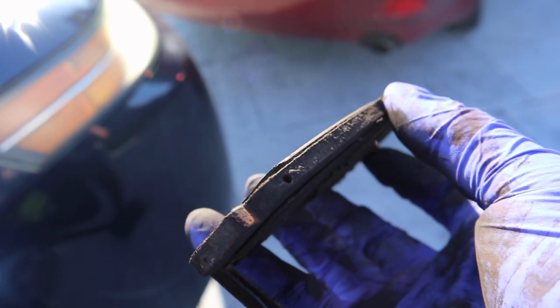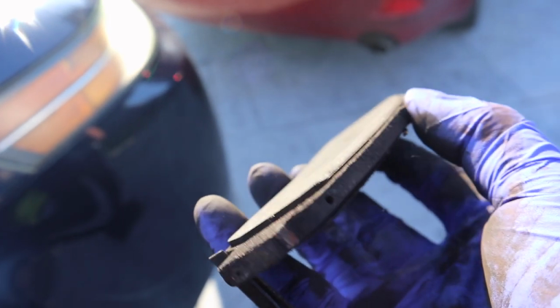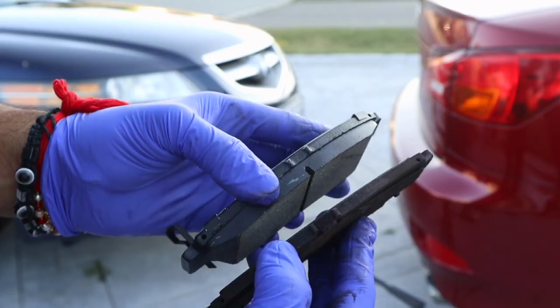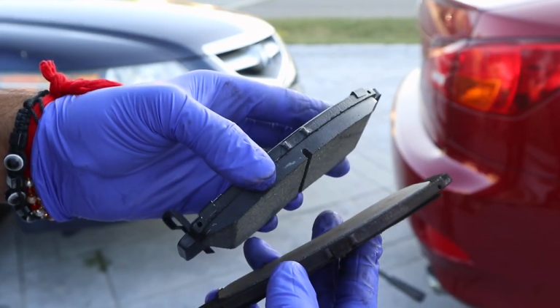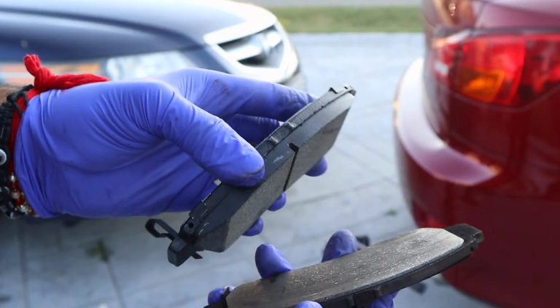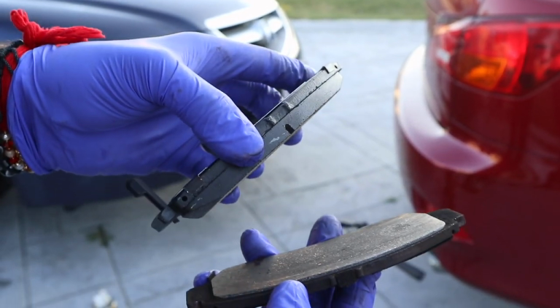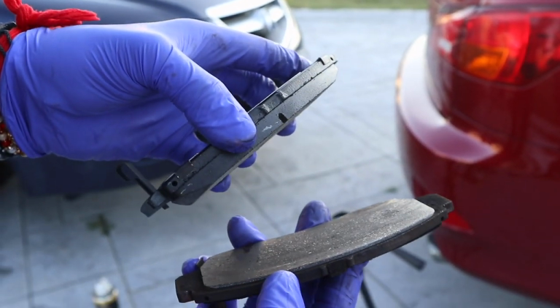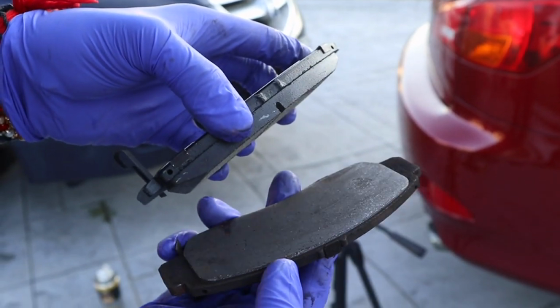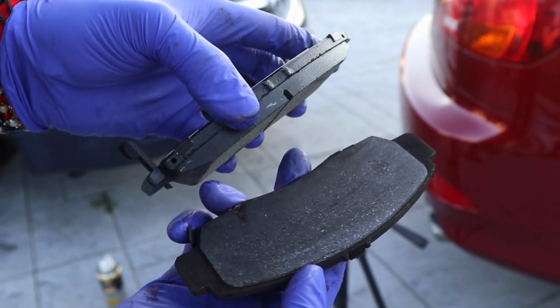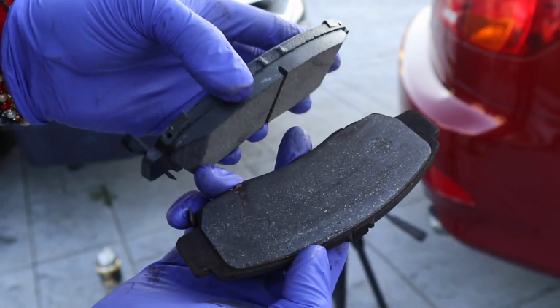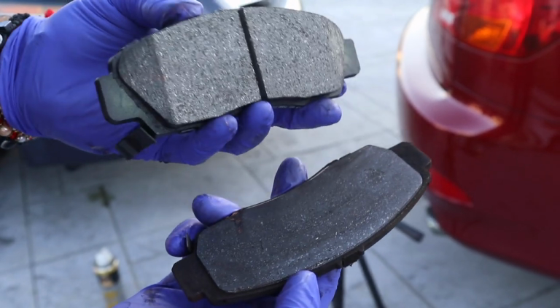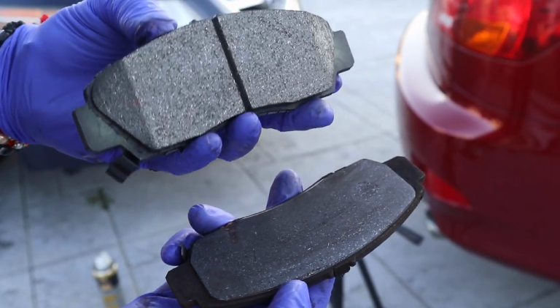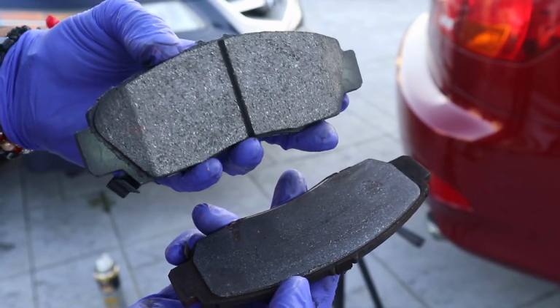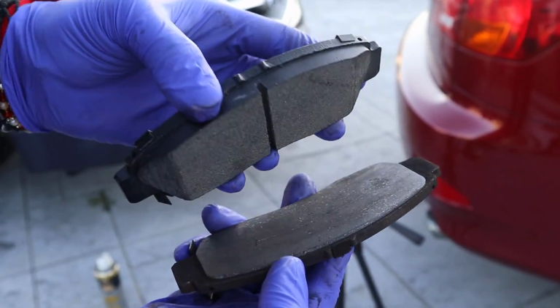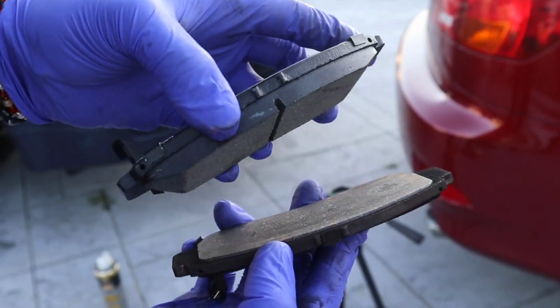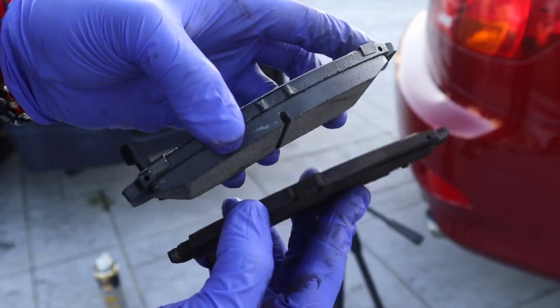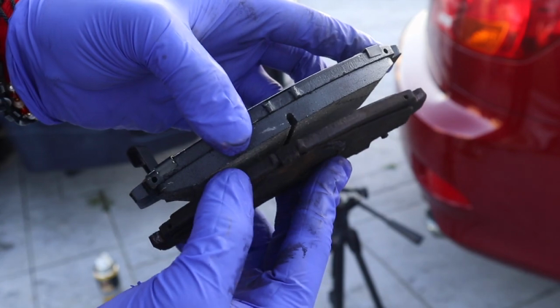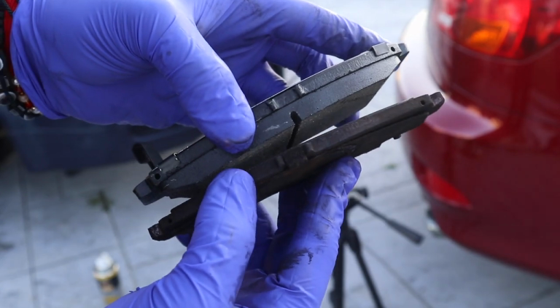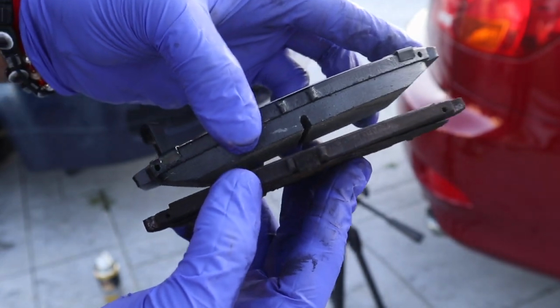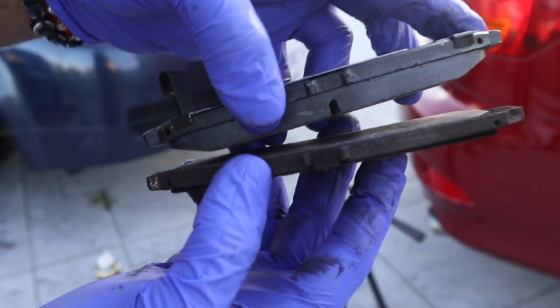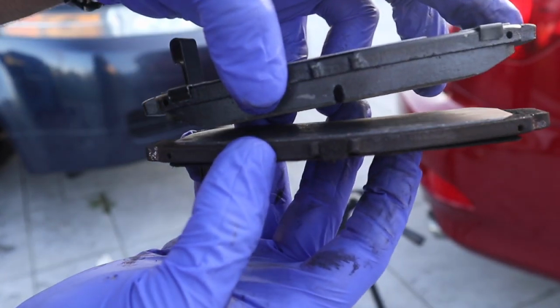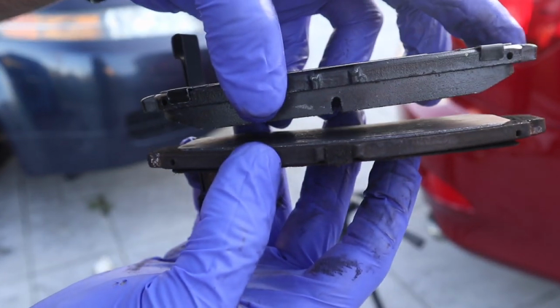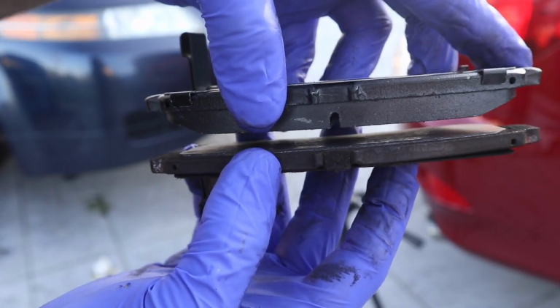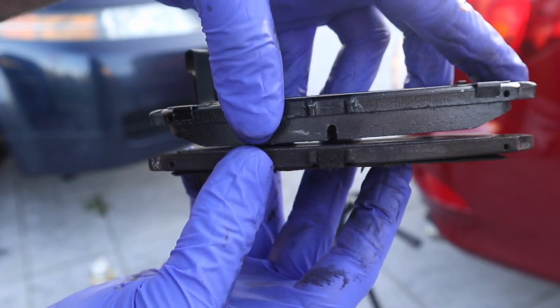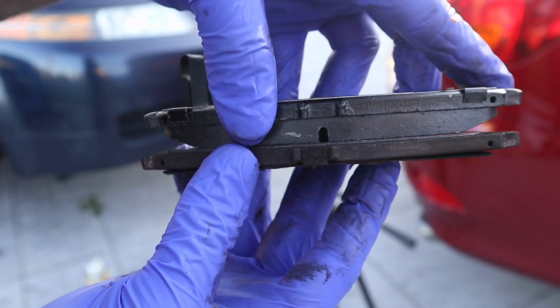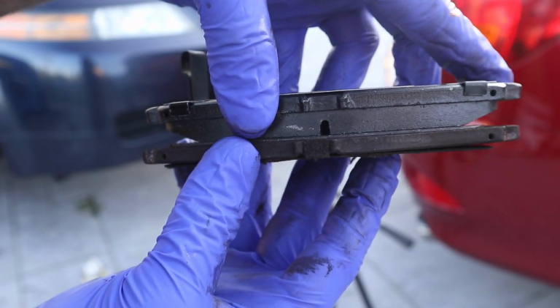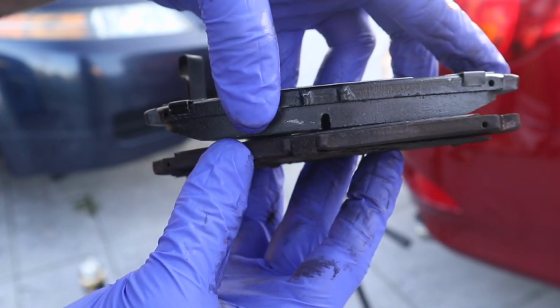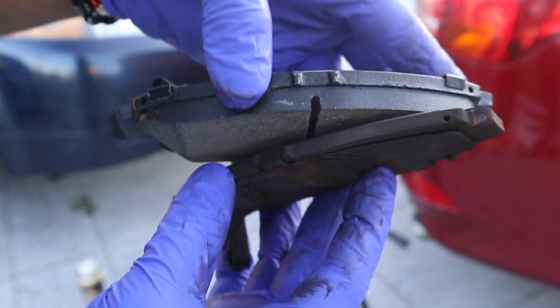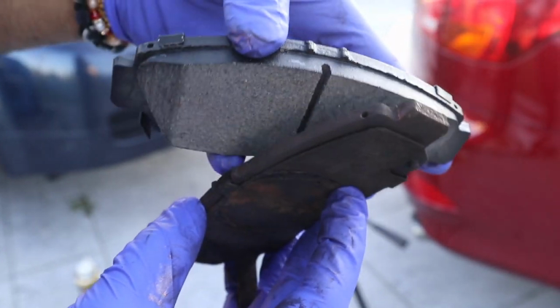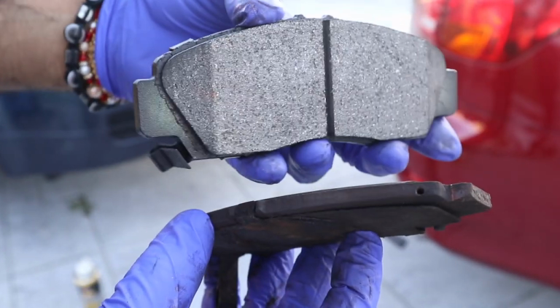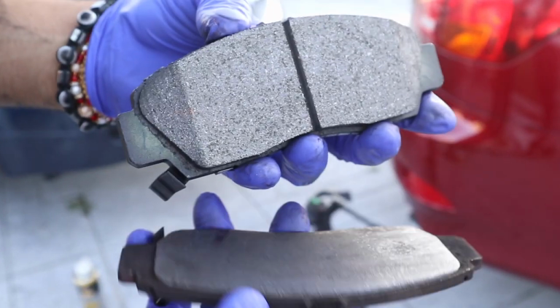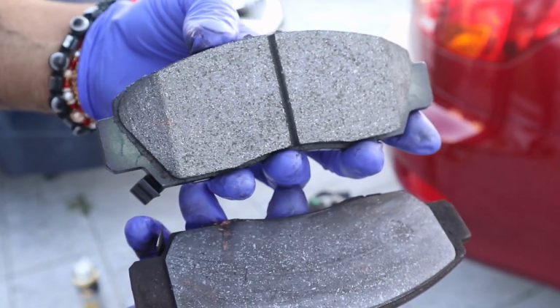Here you can see the comparison between the old brake pads and the new ones — there is a huge difference.